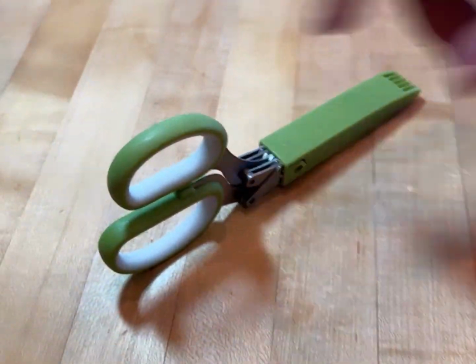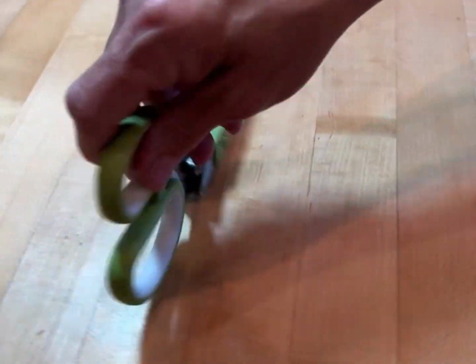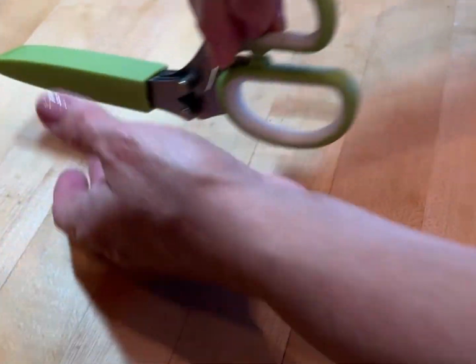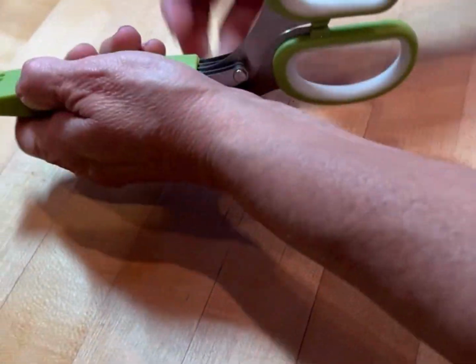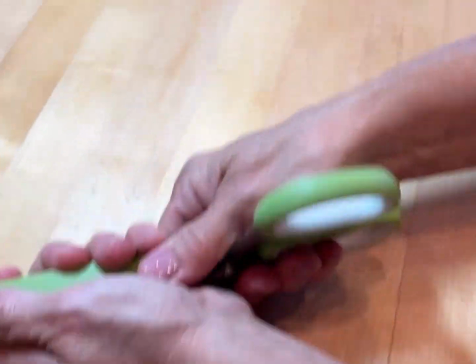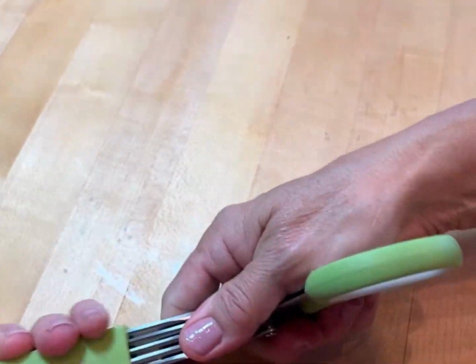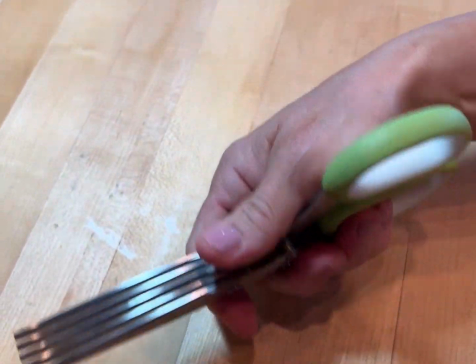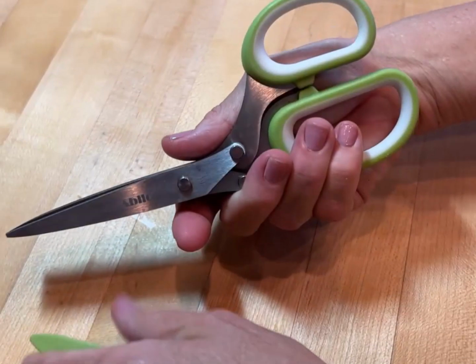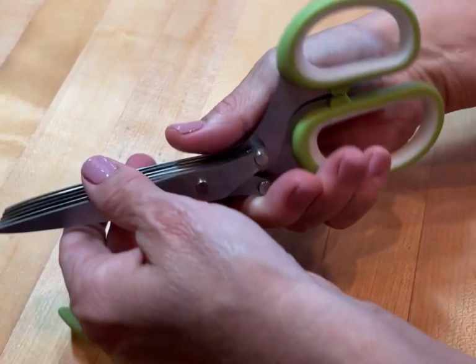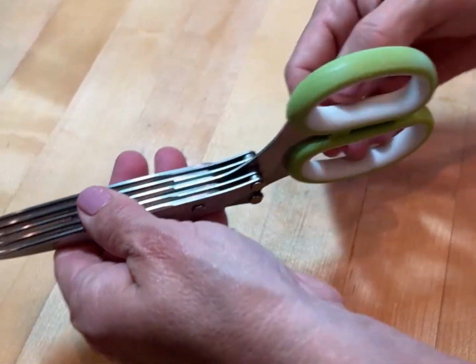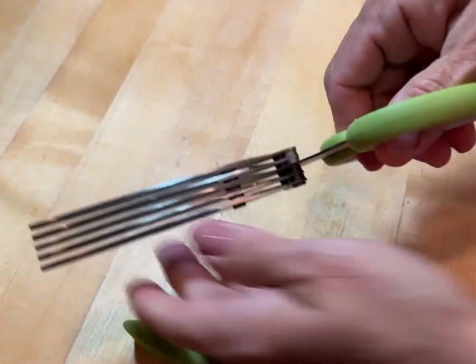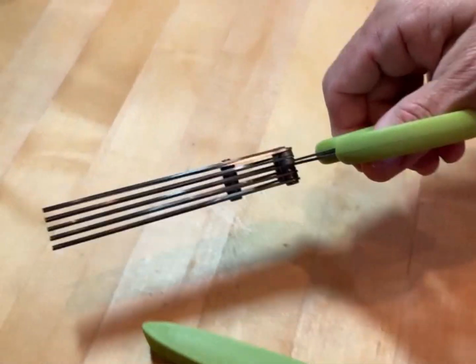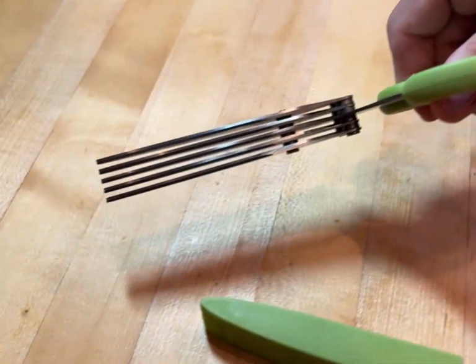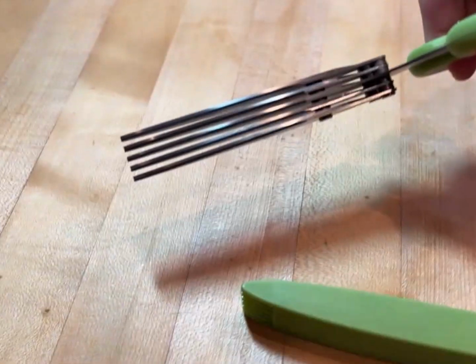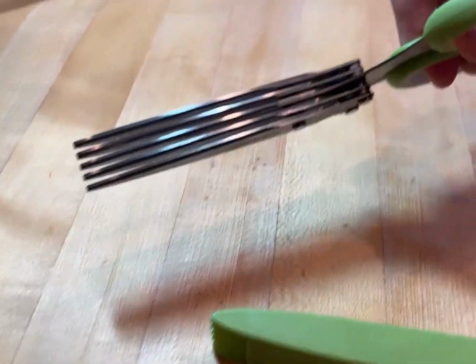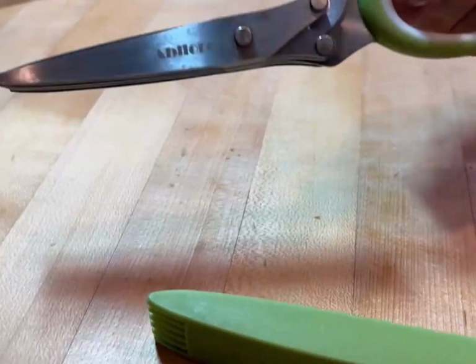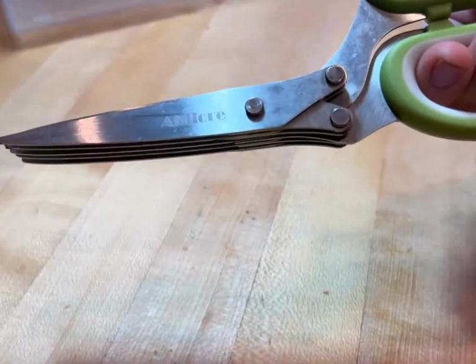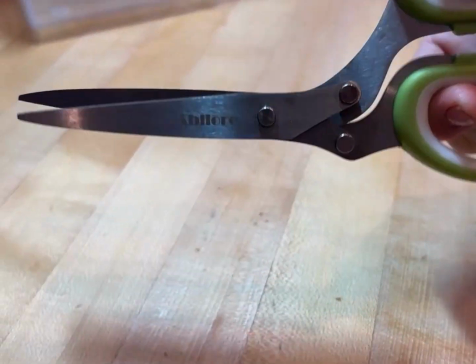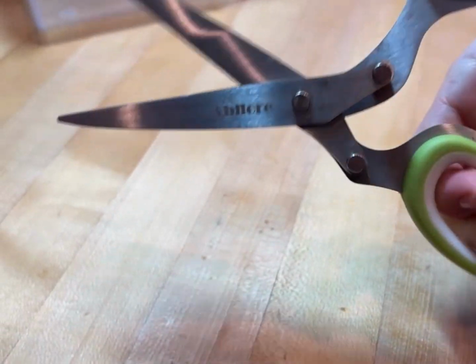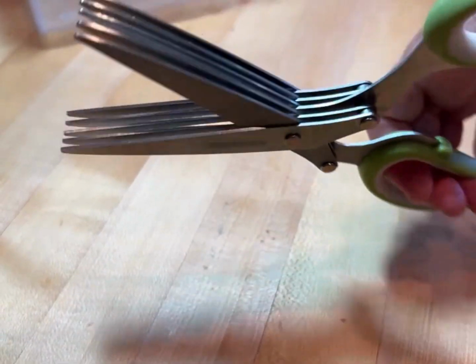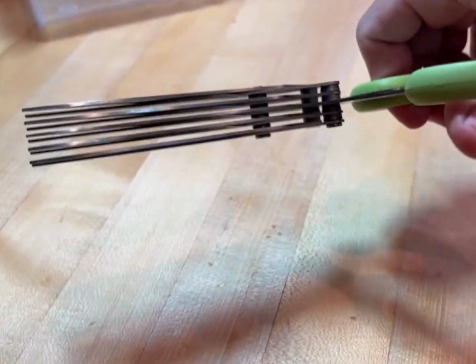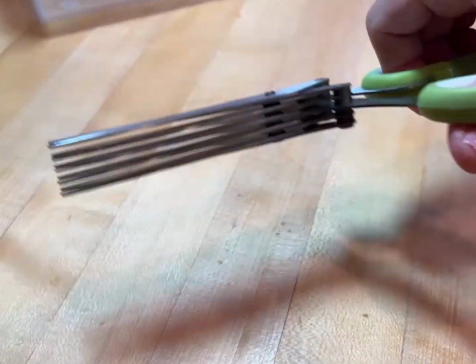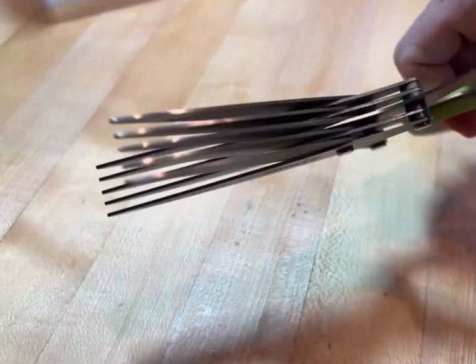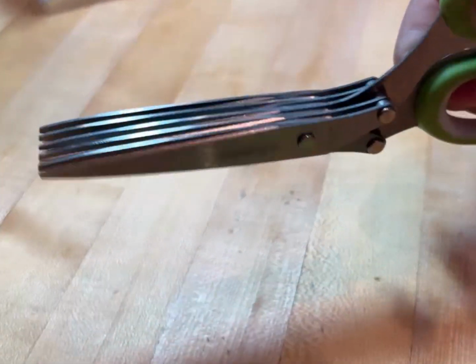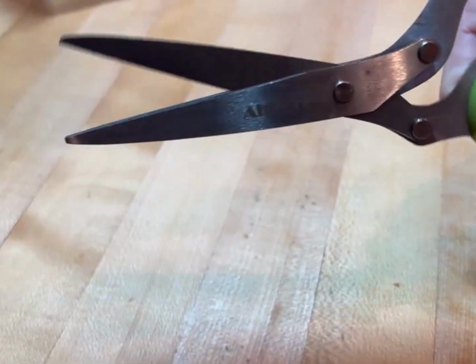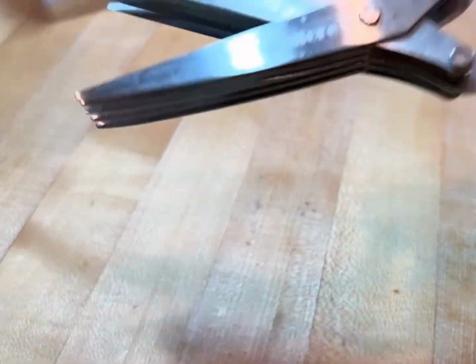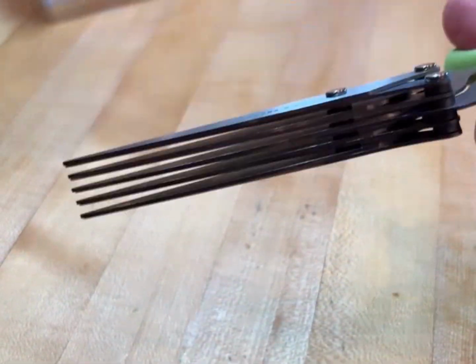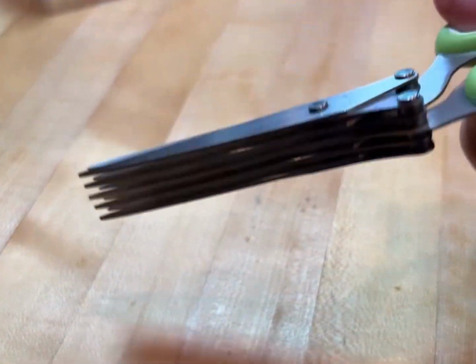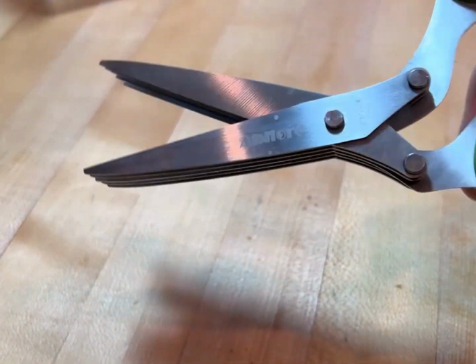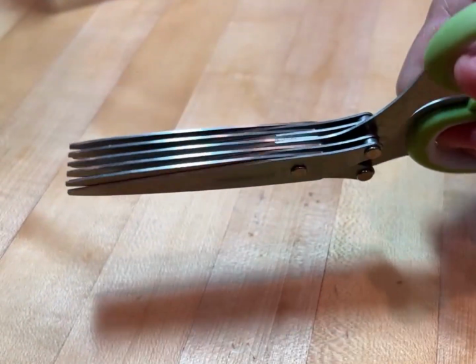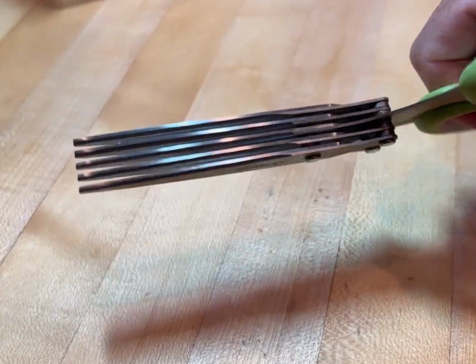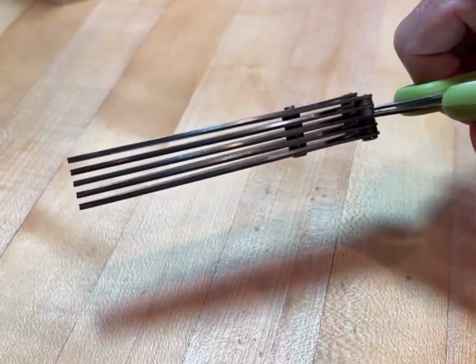So you take the cover off, and then it's a pretty heavy-duty pair of scissors. They feel like regular scissors, but they've got five blades, and you can chop herbs, green onions, whatever you need chopped up.